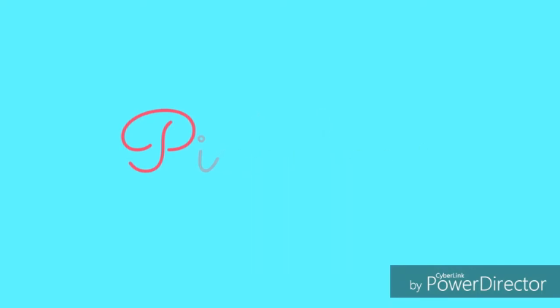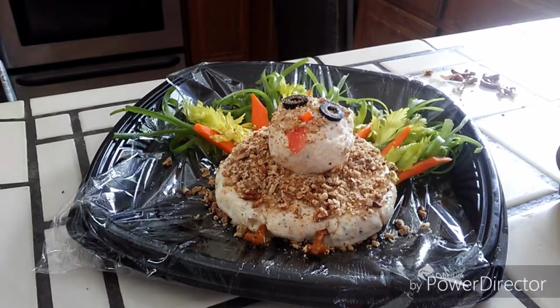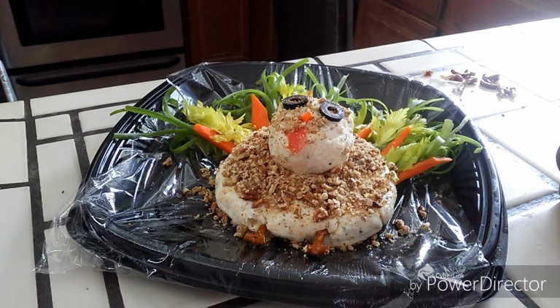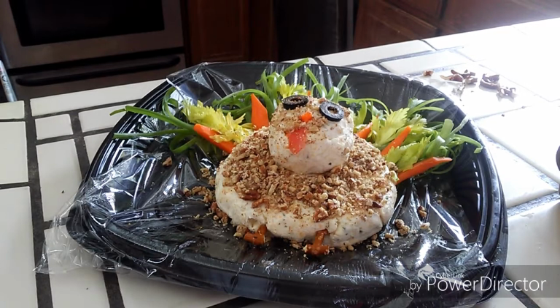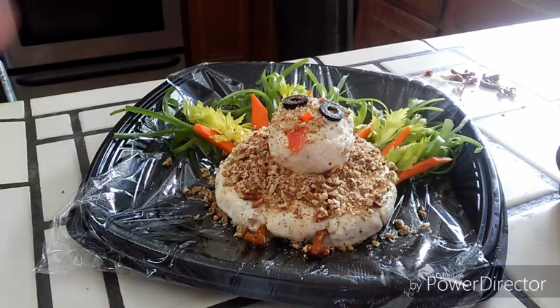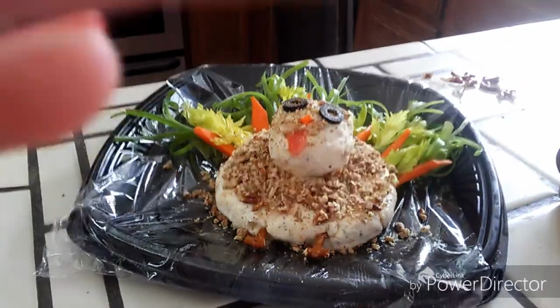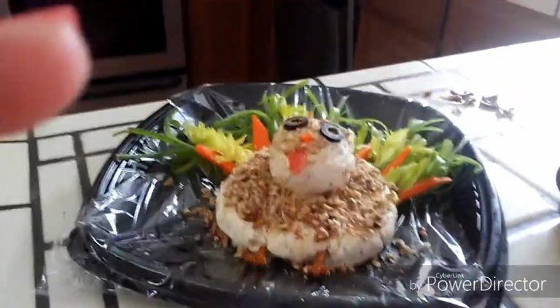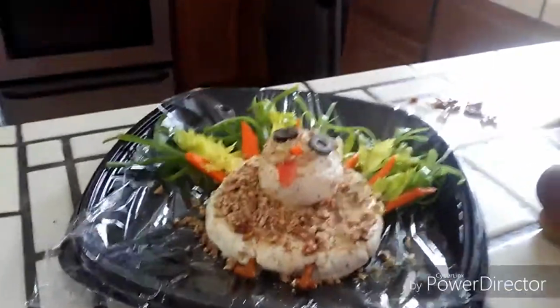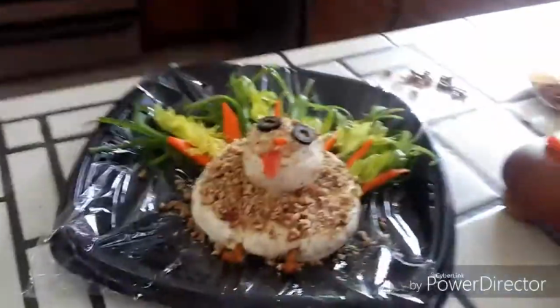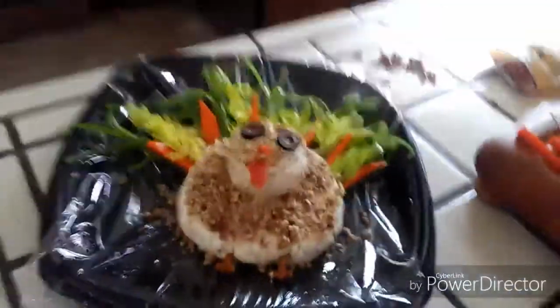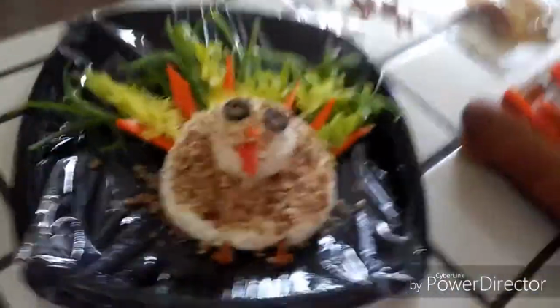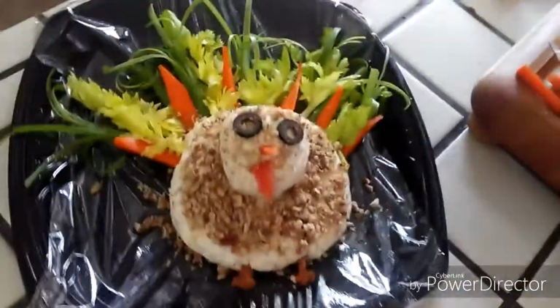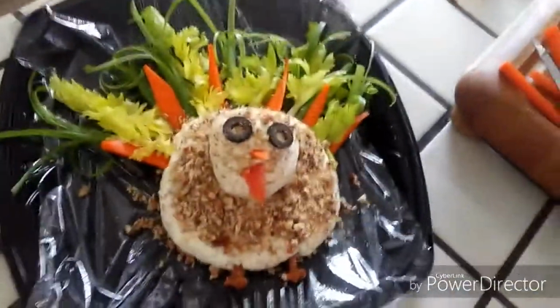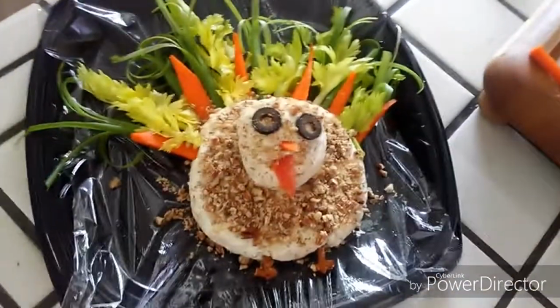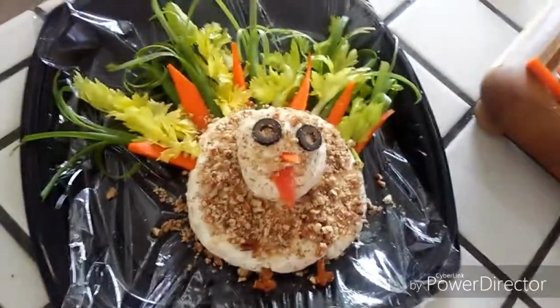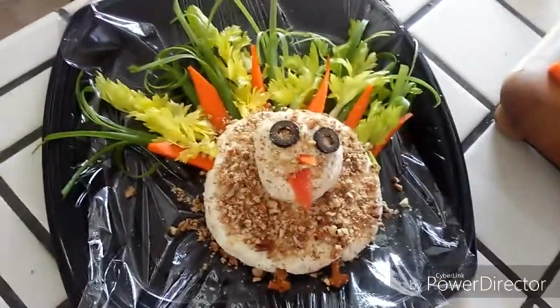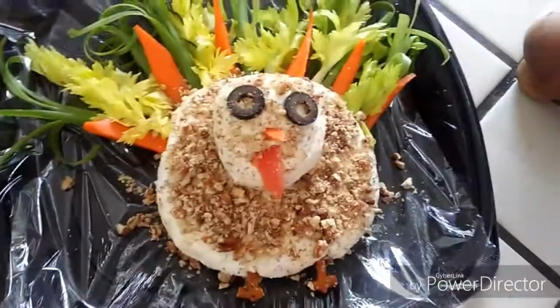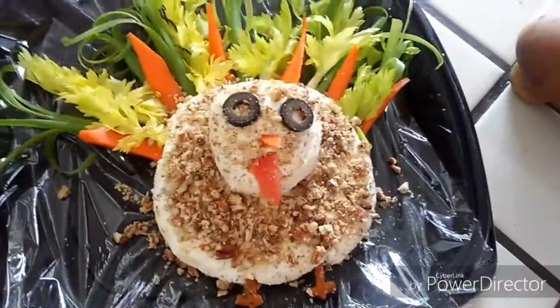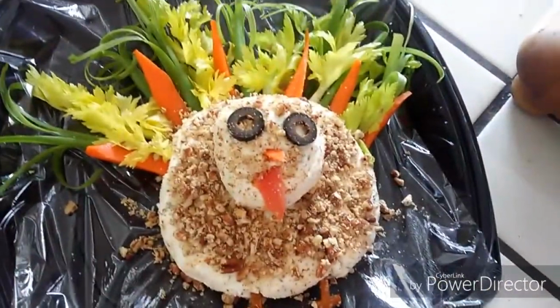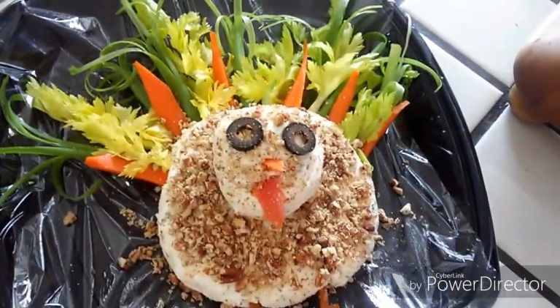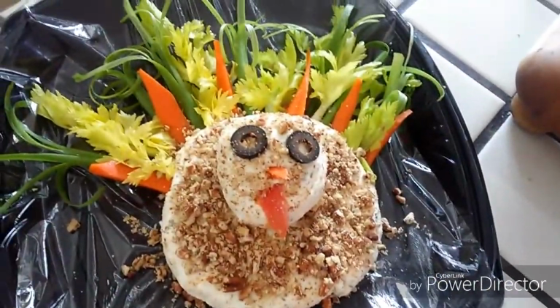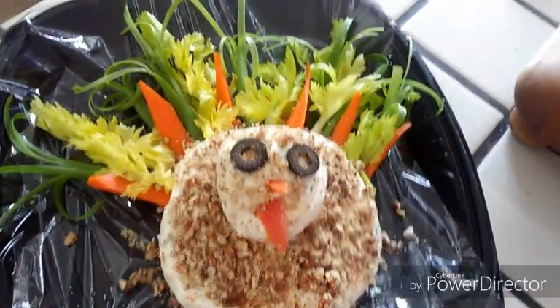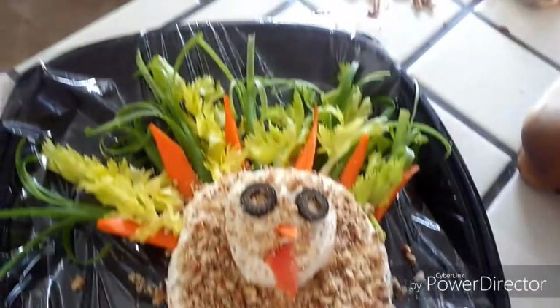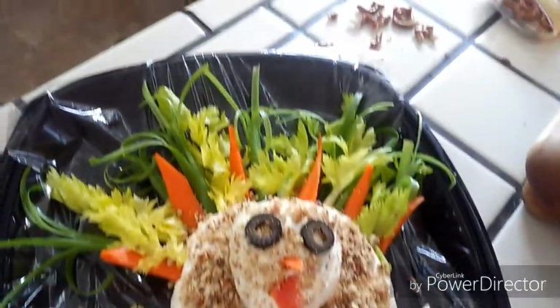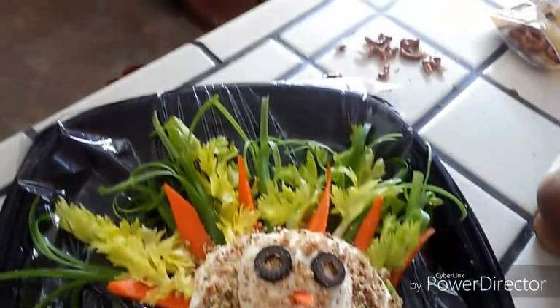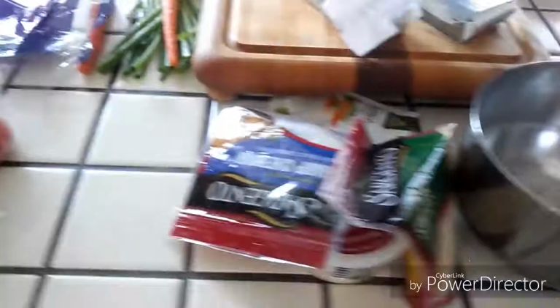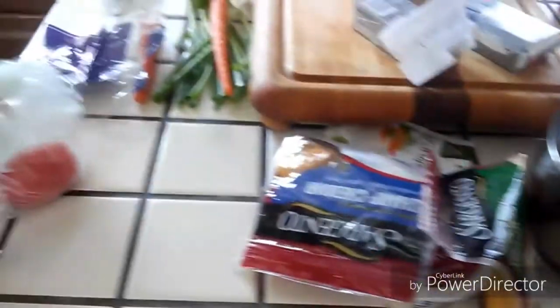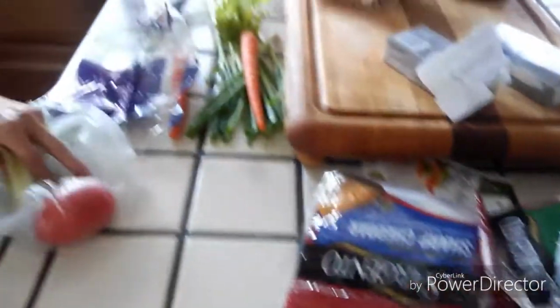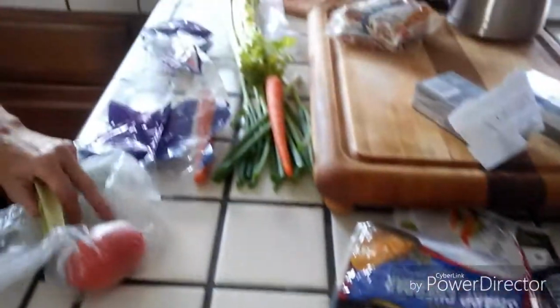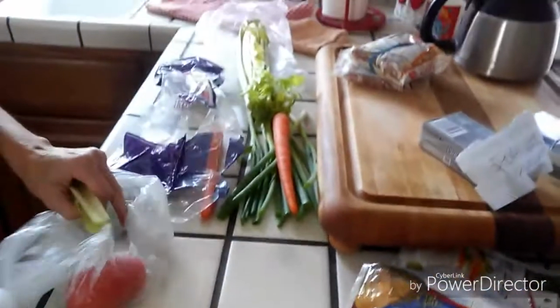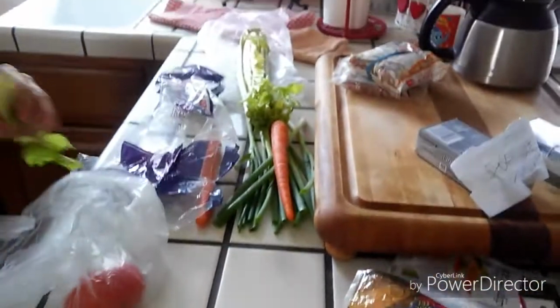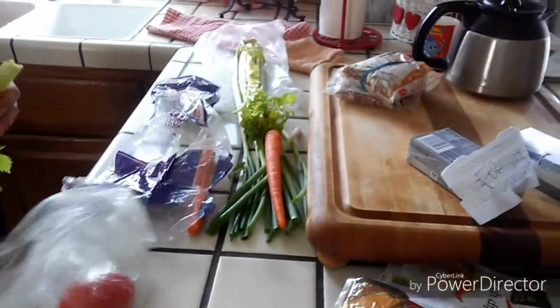Hey guys, and welcome back to my YouTube channel. I'm Pinkaboo West and today I'm going to be showing you guys how to make the super yummy turkey cheese ball dip that is really good for crackers. So let's get straight into it.